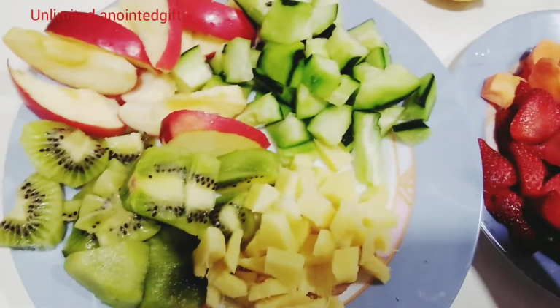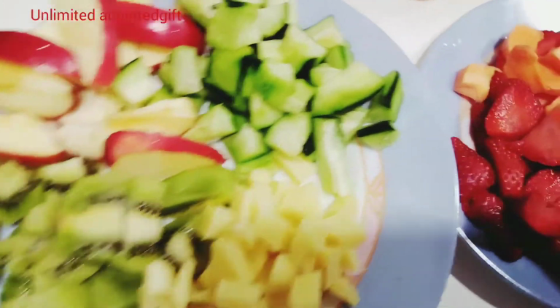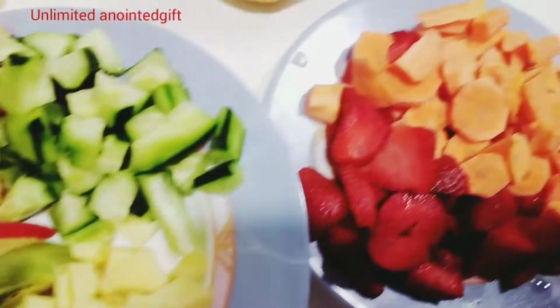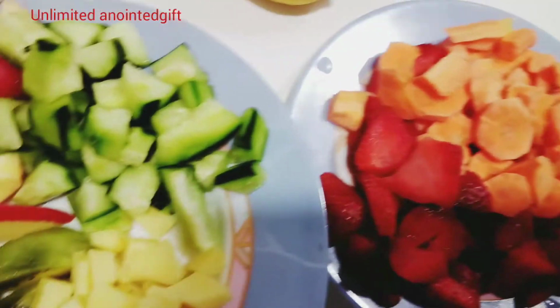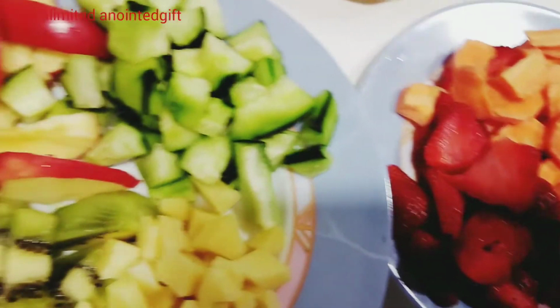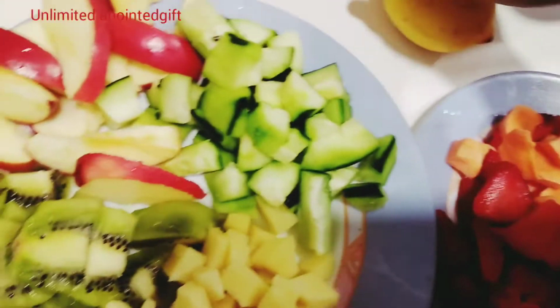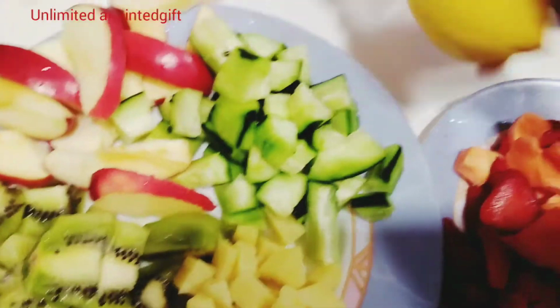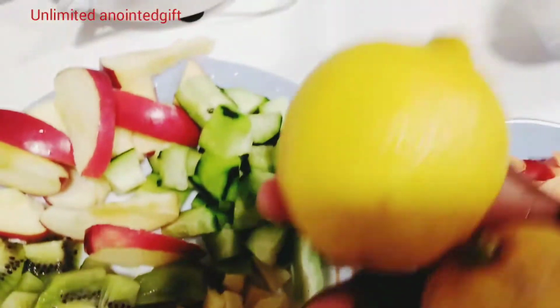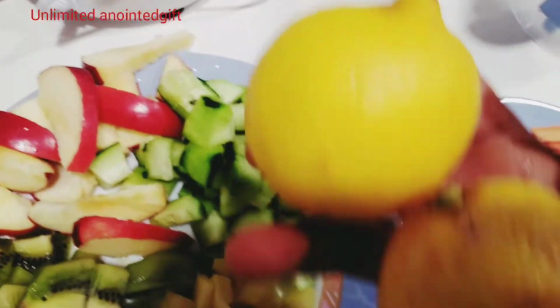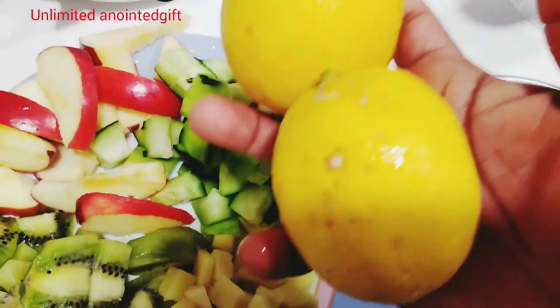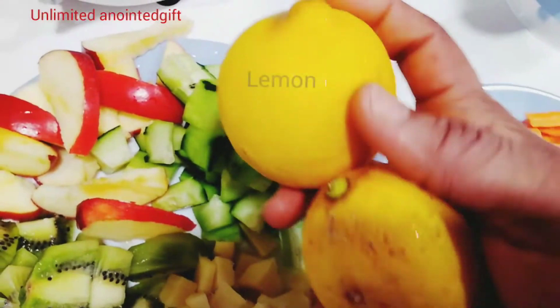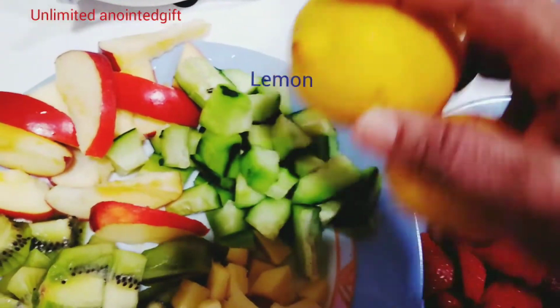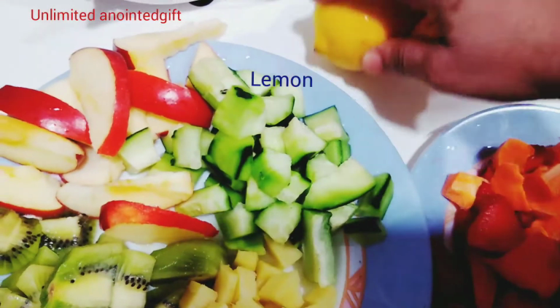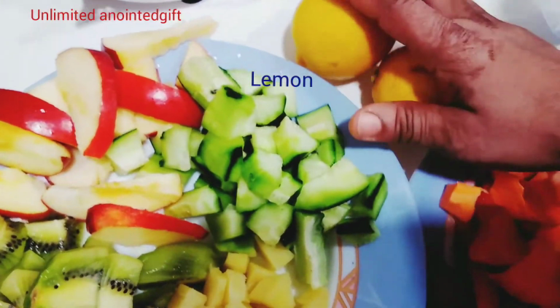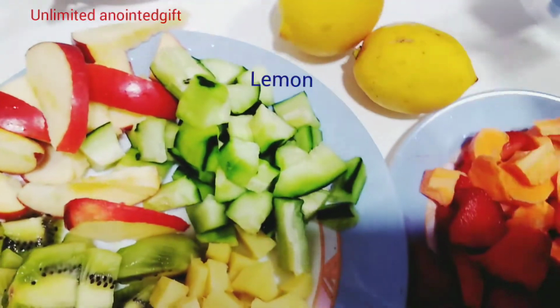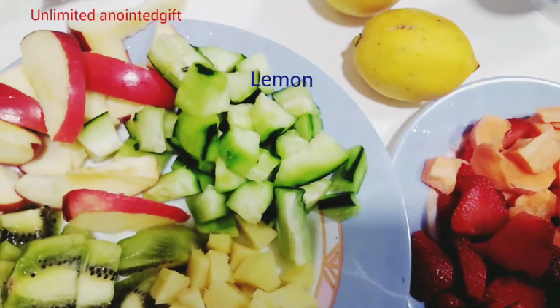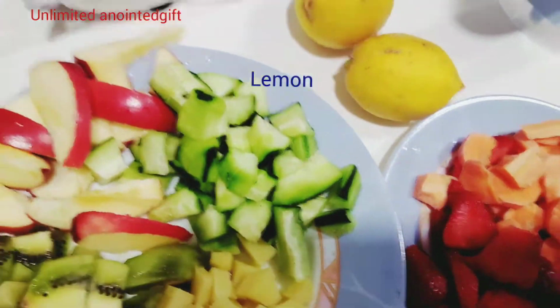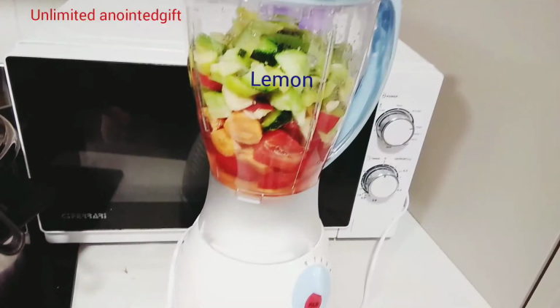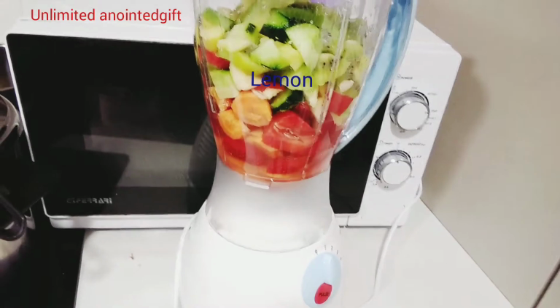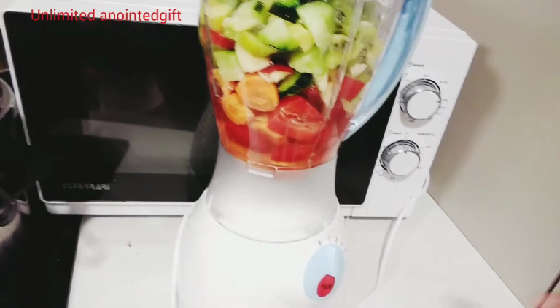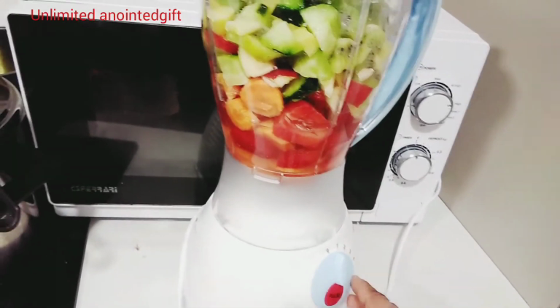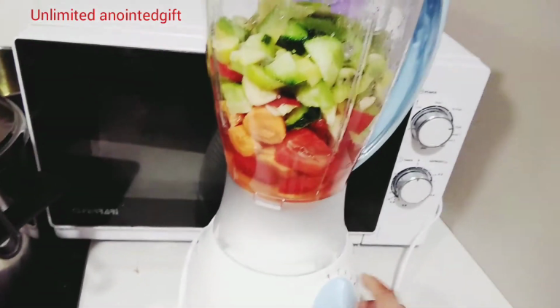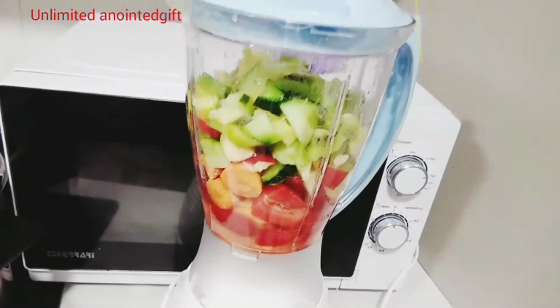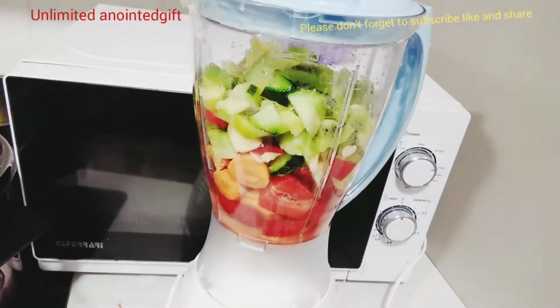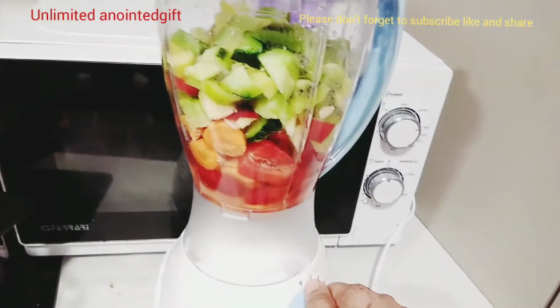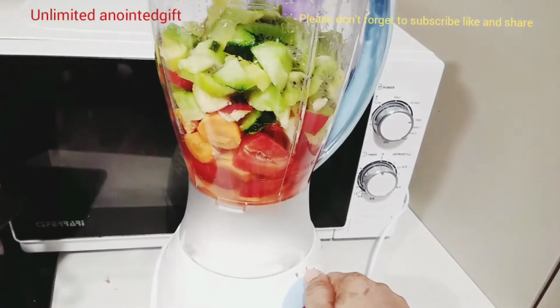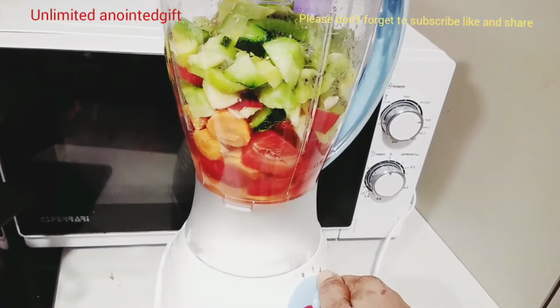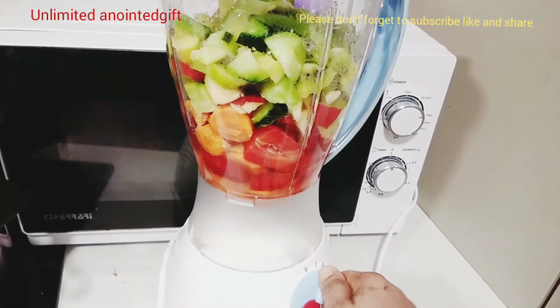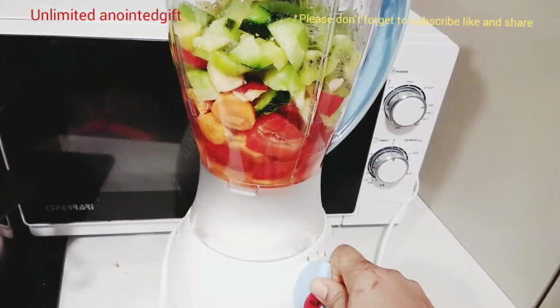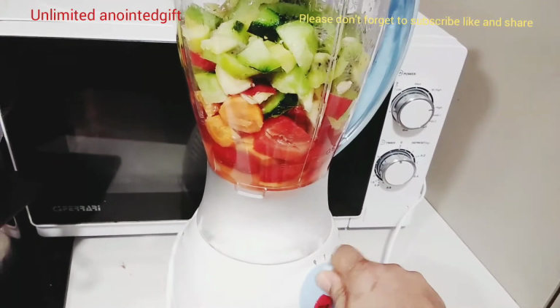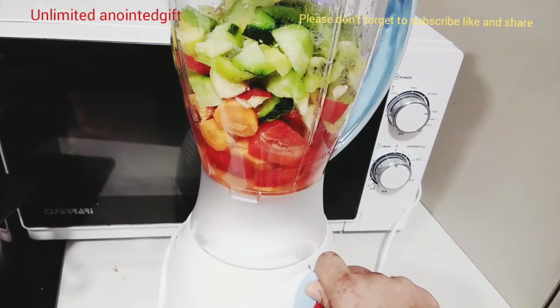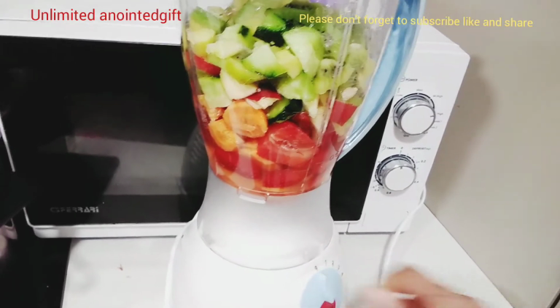I did not use any water to blend this fruit. I used these two lemons — that is the water I used. I used lemon juice. You can decide to add water while blending, but as for me, I did not add any water.